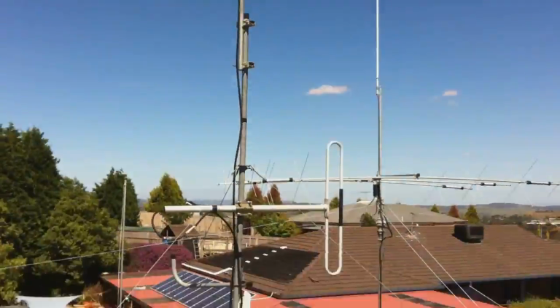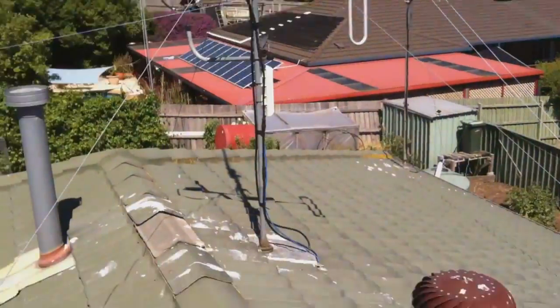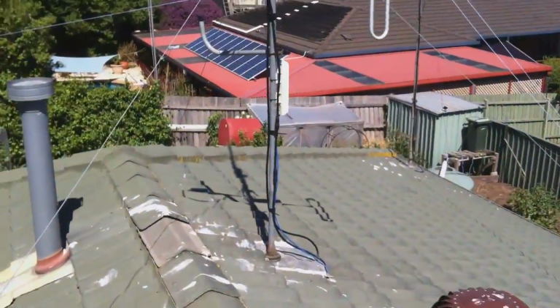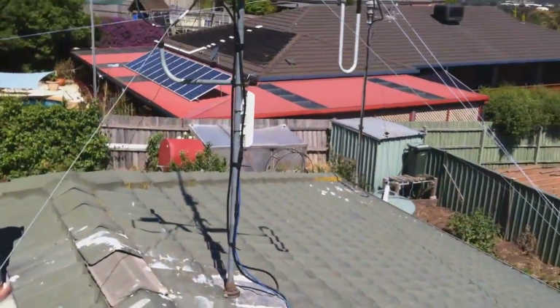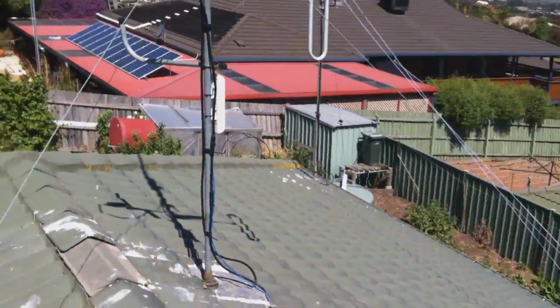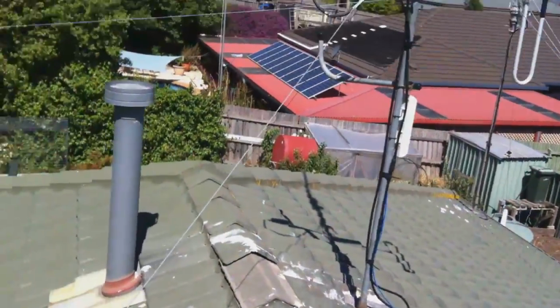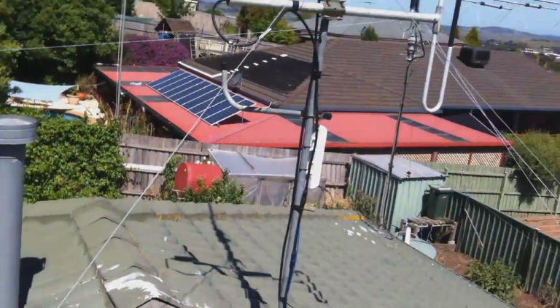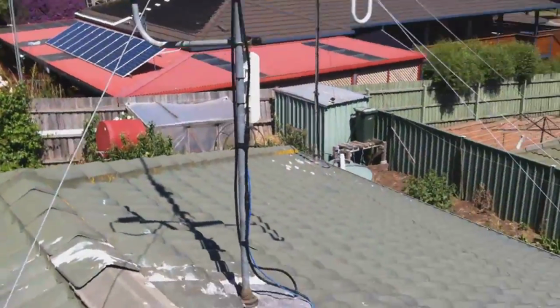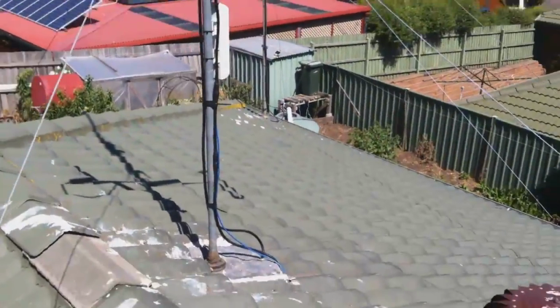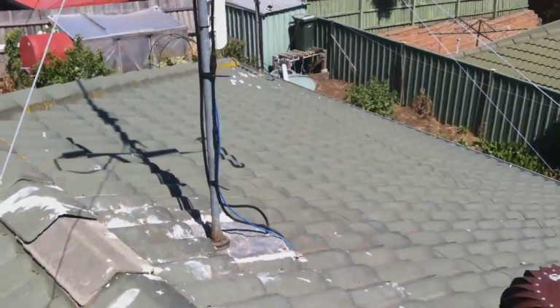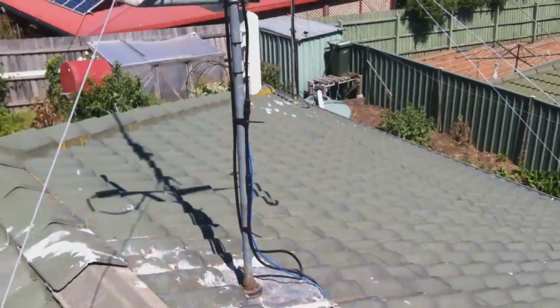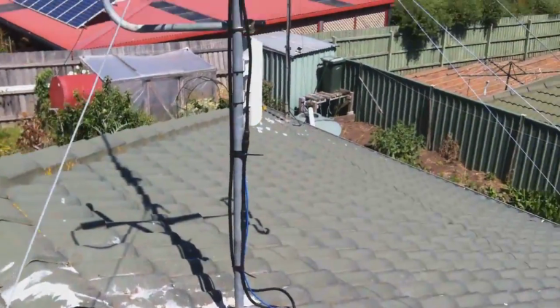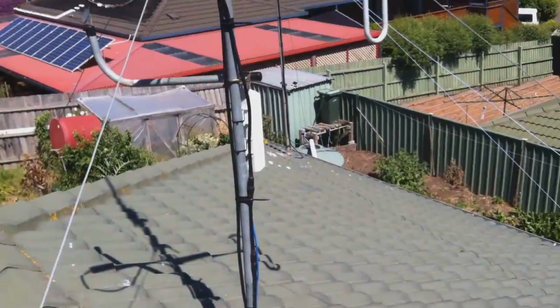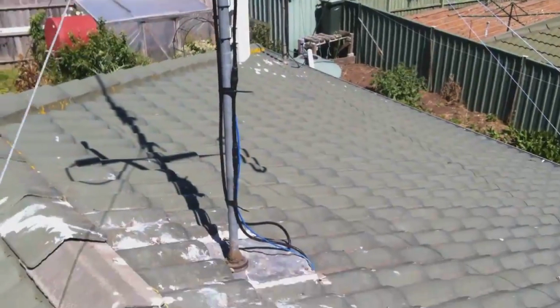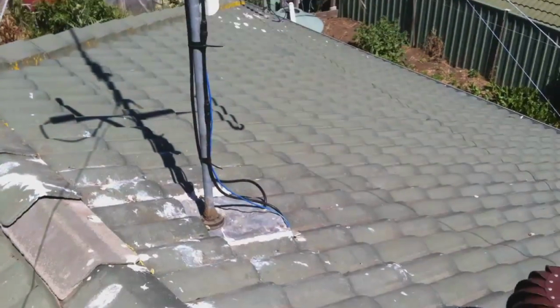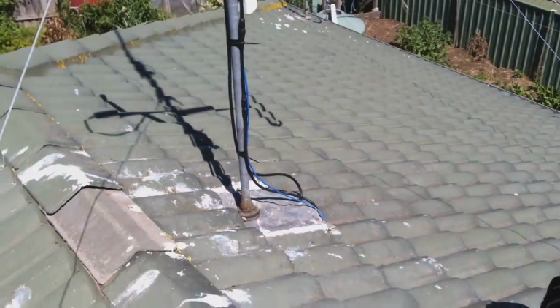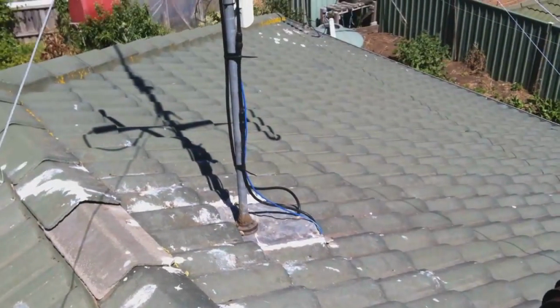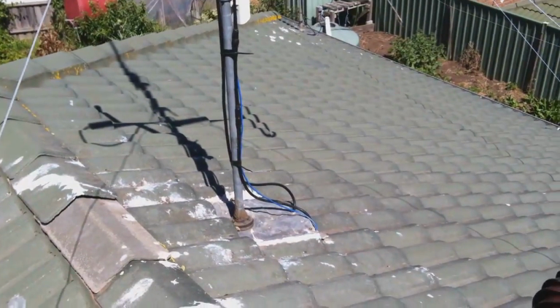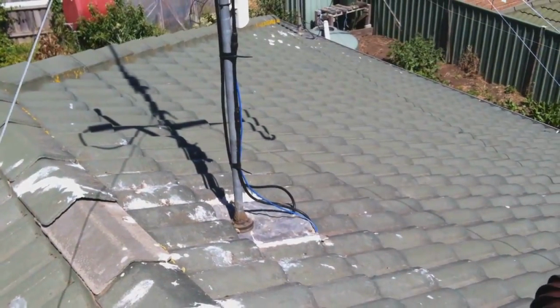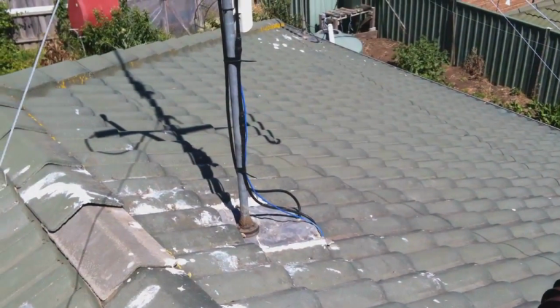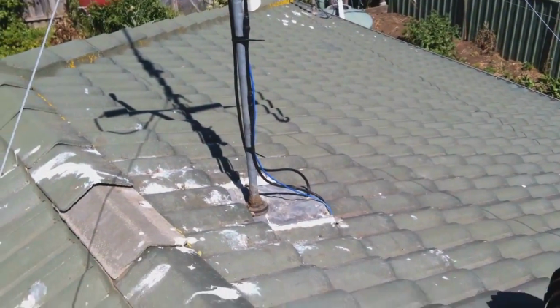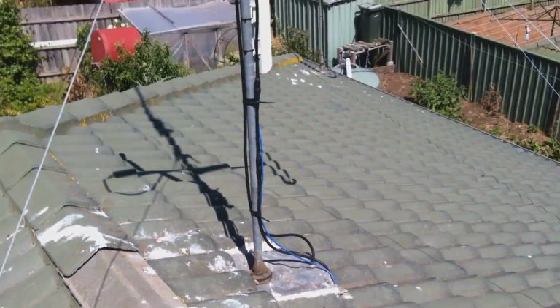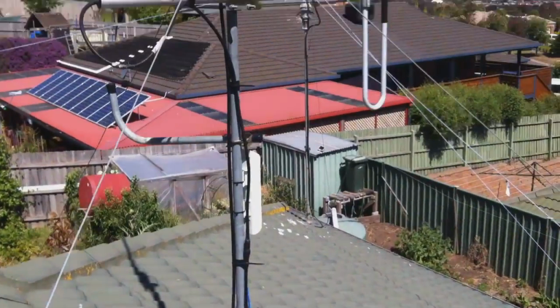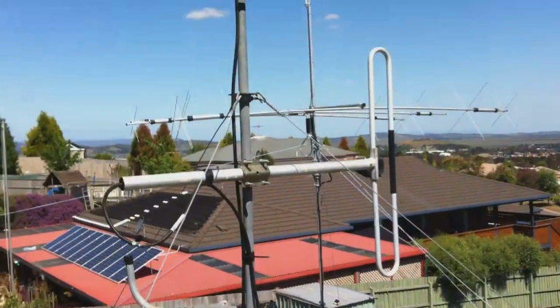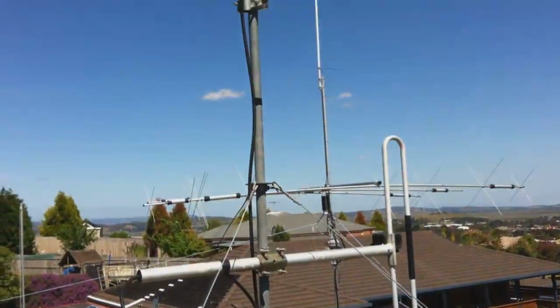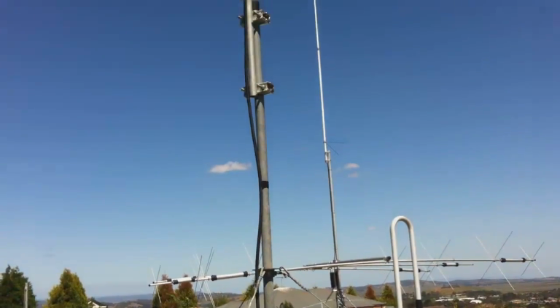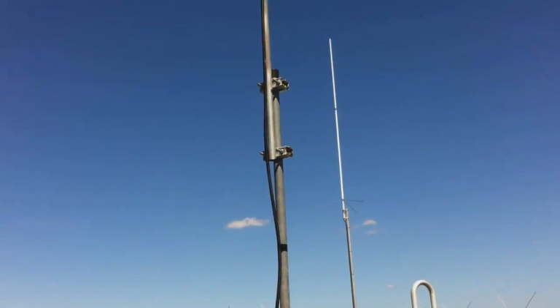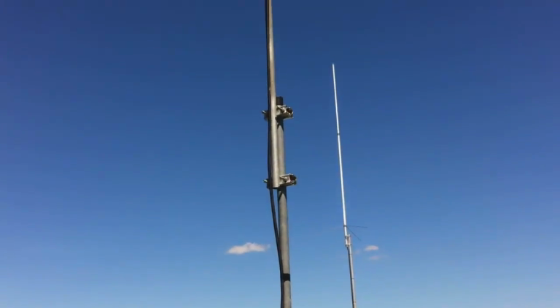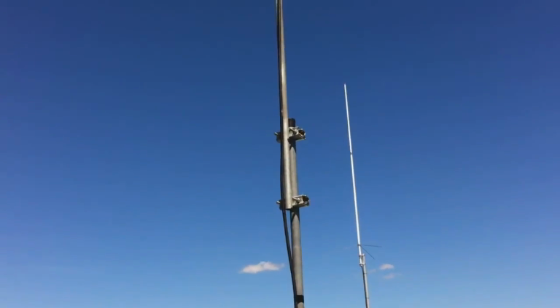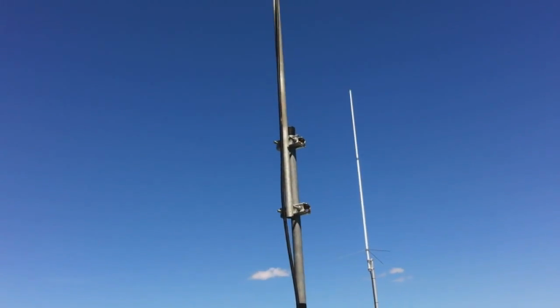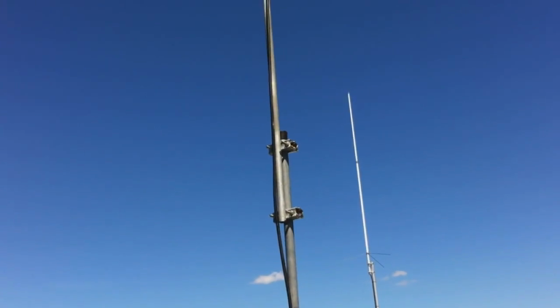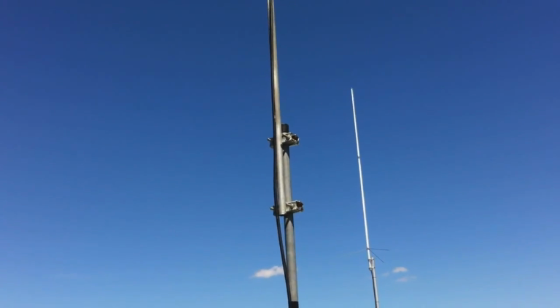What I've got is the pole I've had — it's a four and a half metre pole, with about a metre in the roof, maybe a bit more in the roof. So that goes up to where you can see that black cap.